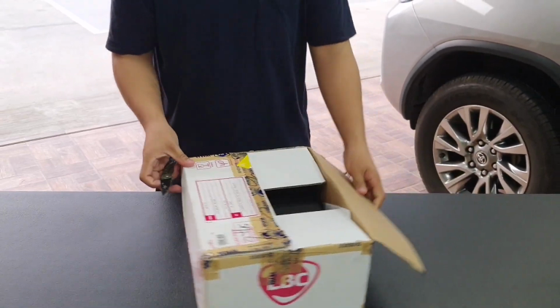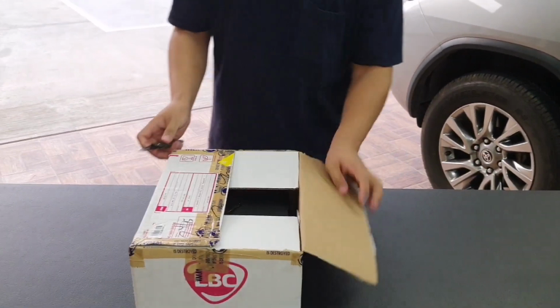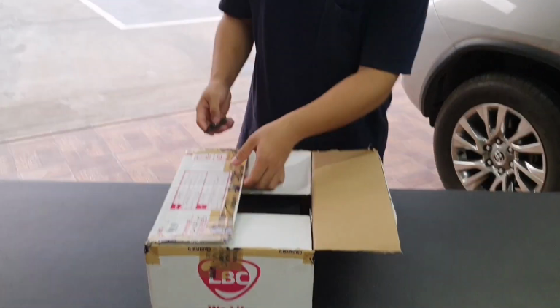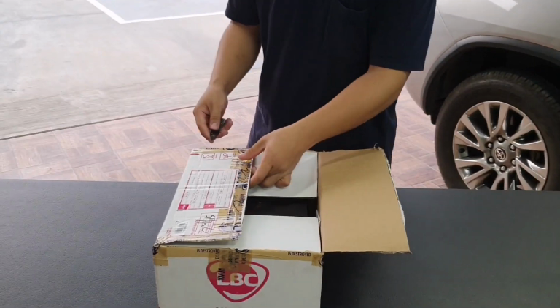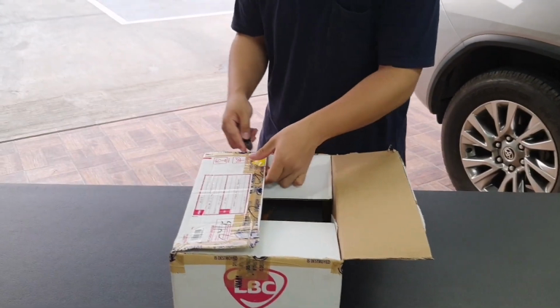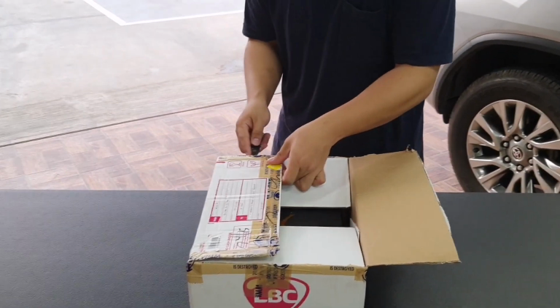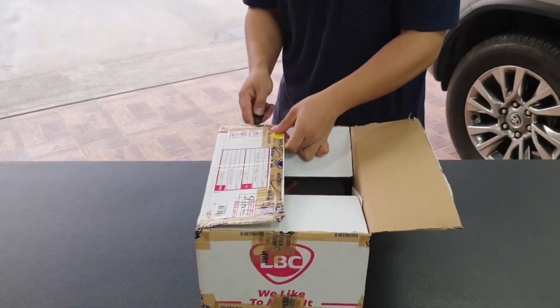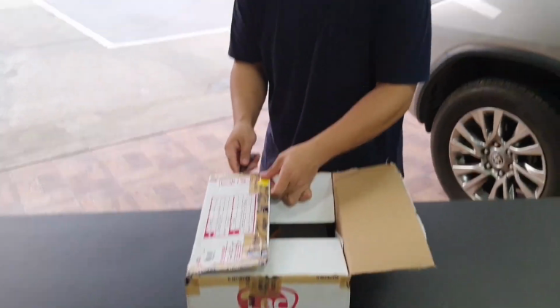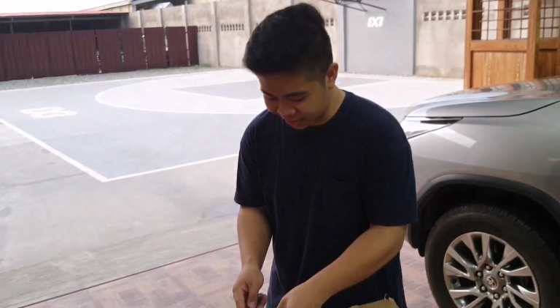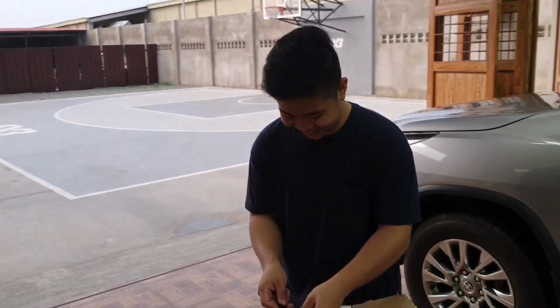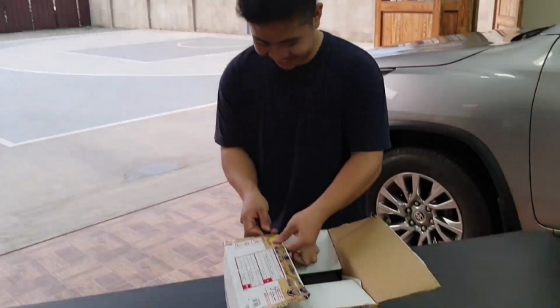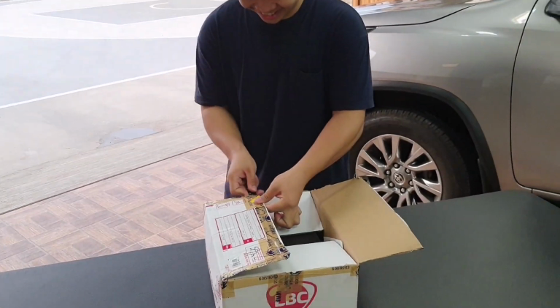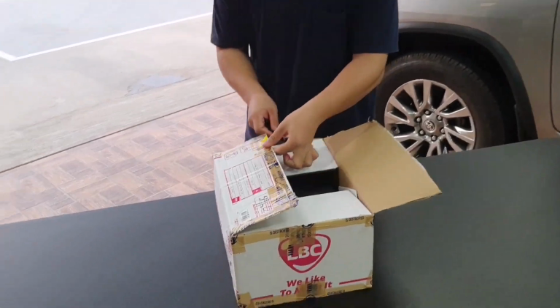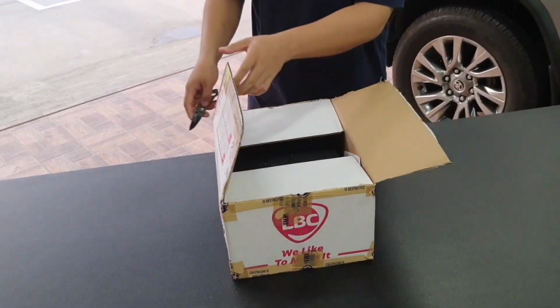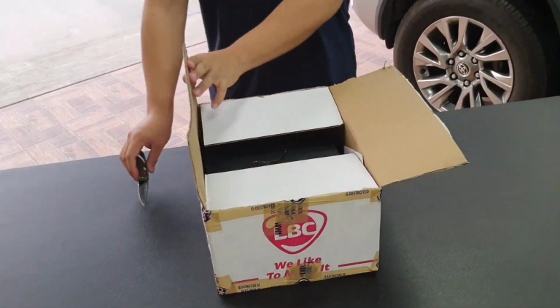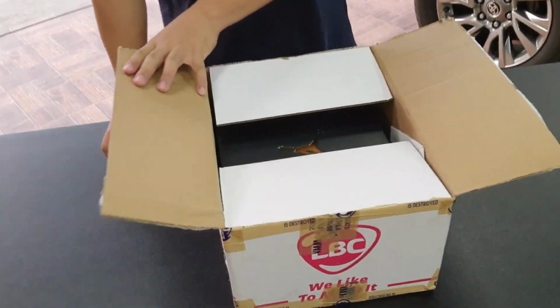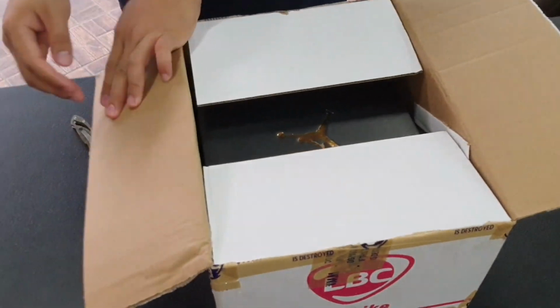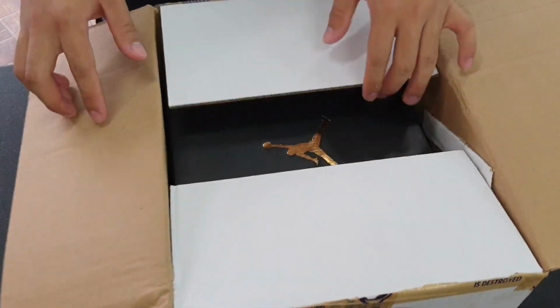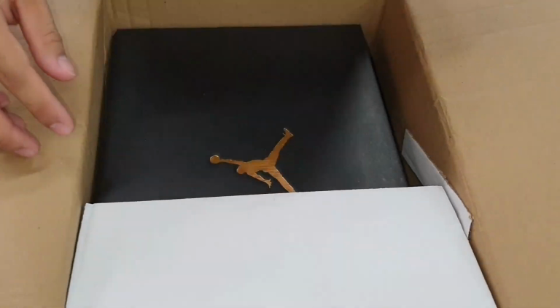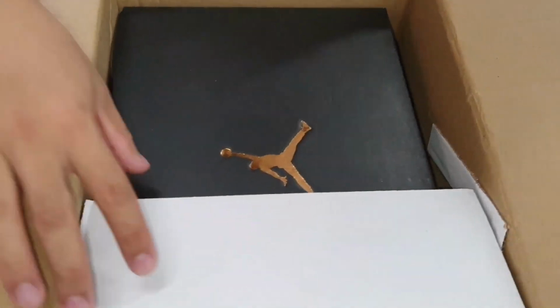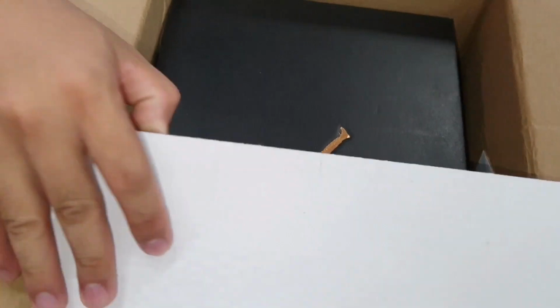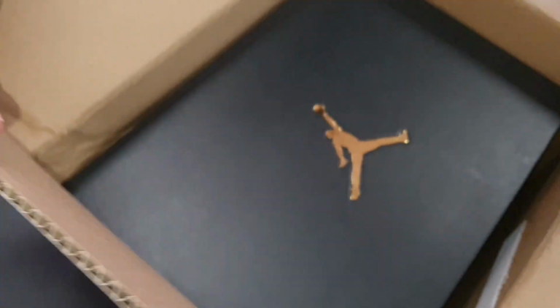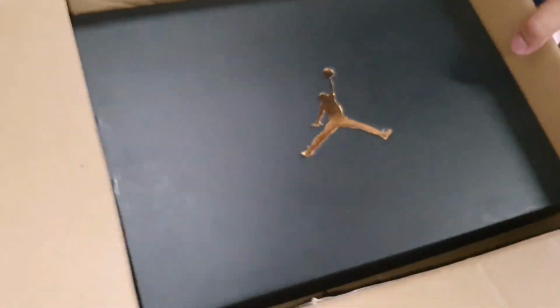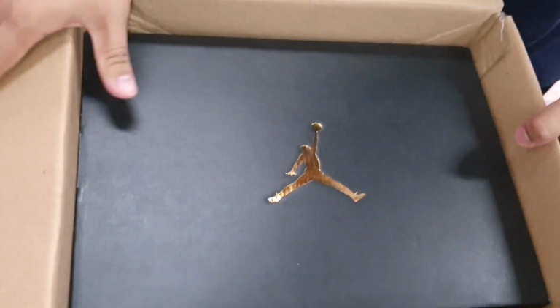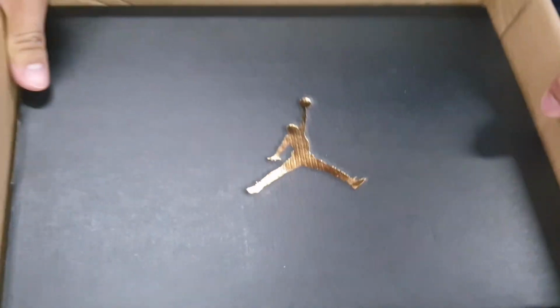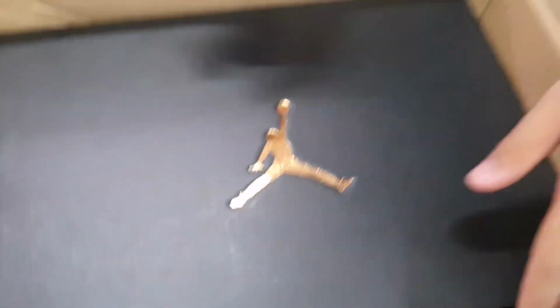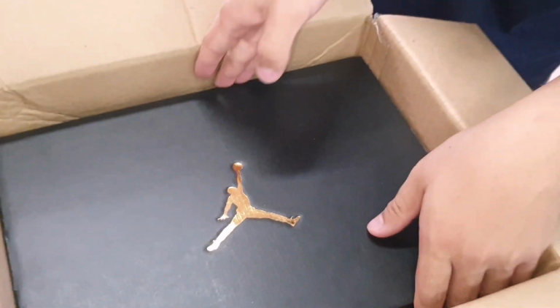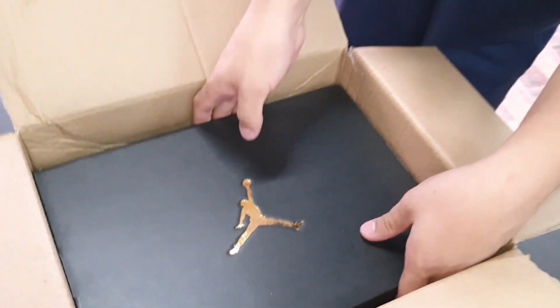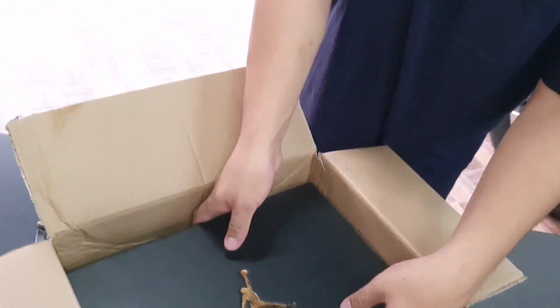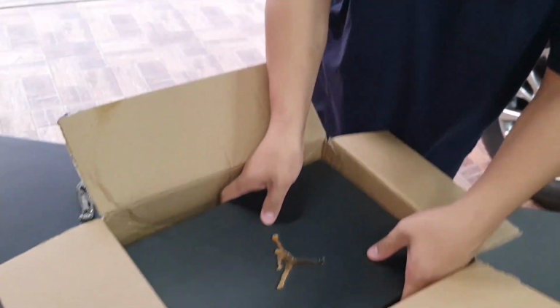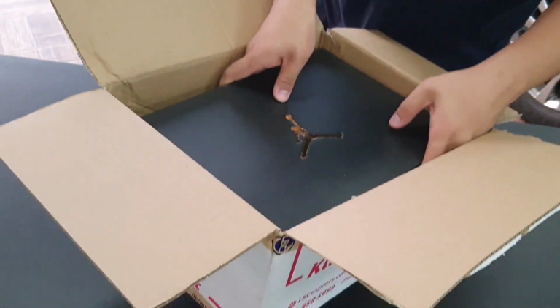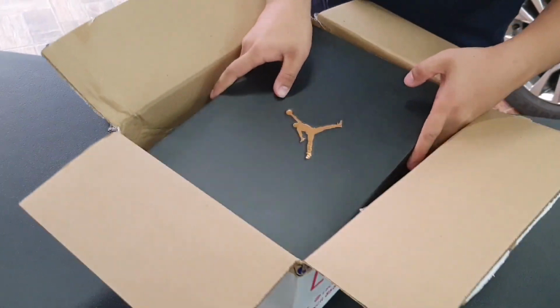Kita nyo na? Kaya natin yung logo ng Jordan. Ayan, tignan po. Uy, ang ganda! Solid. So yun nga, adisin na natin yung box.